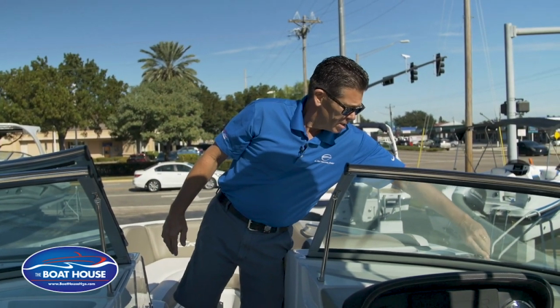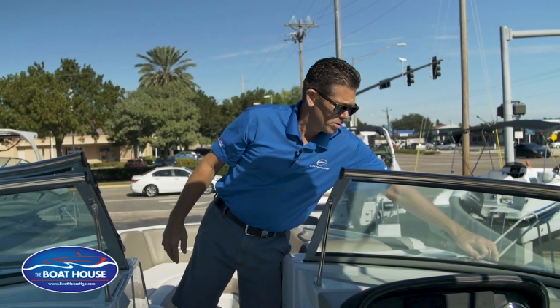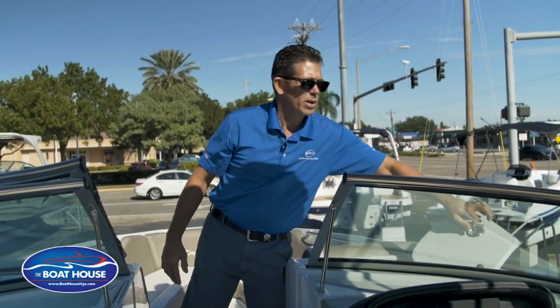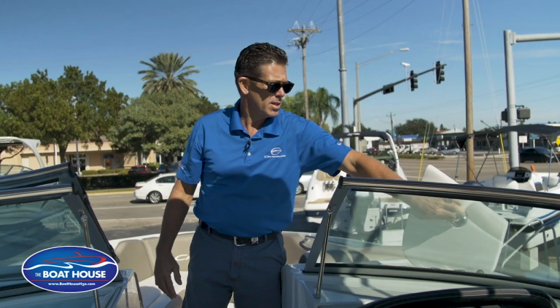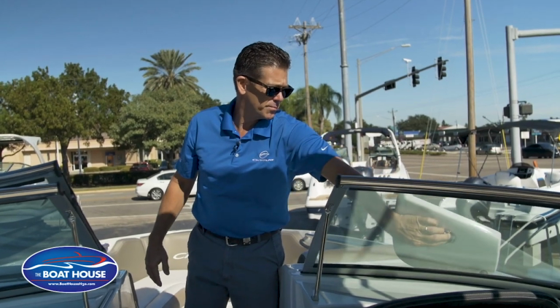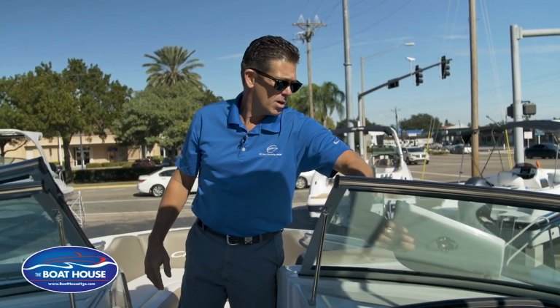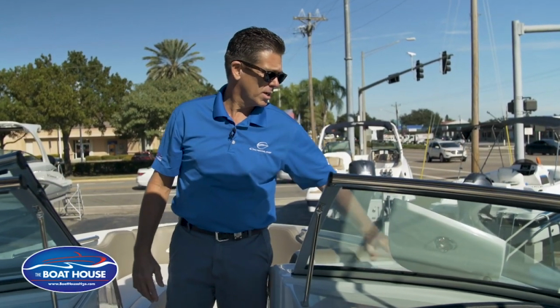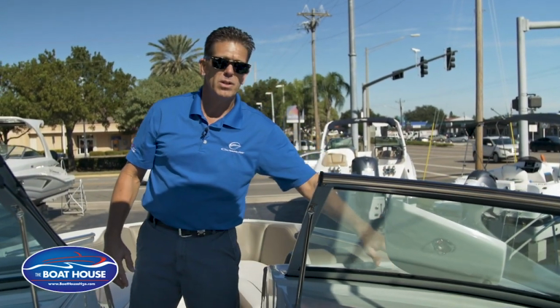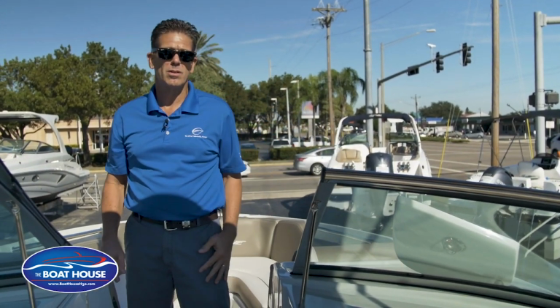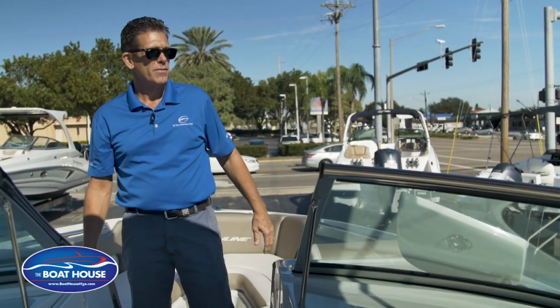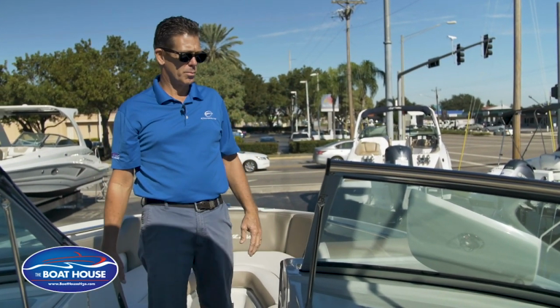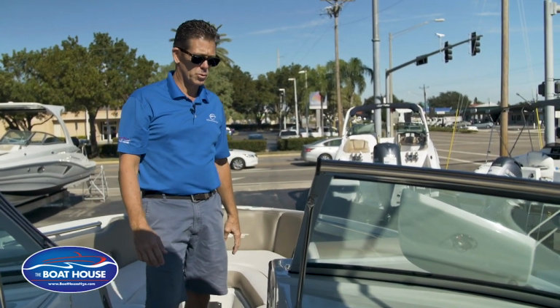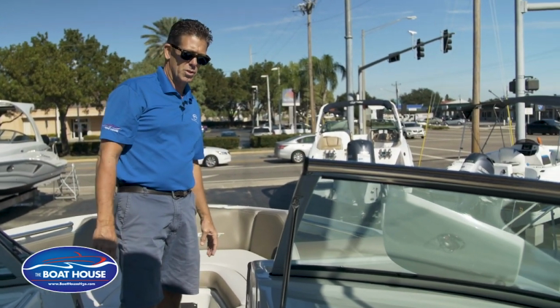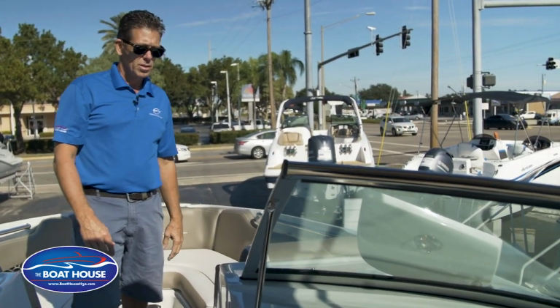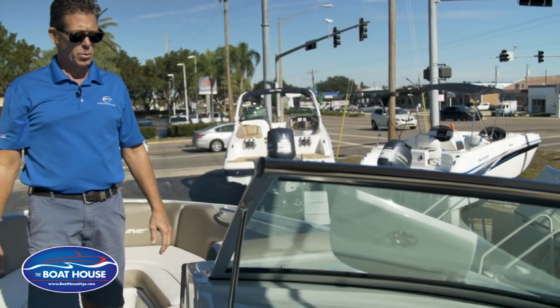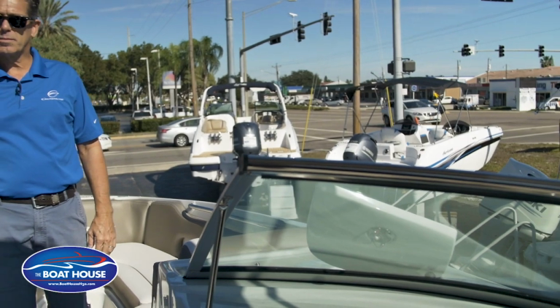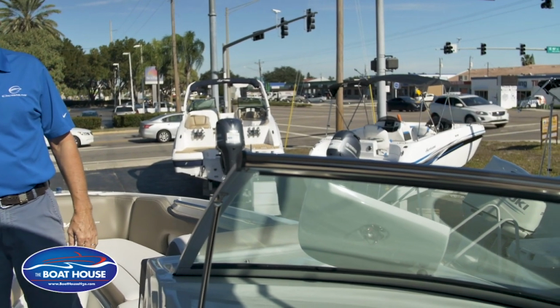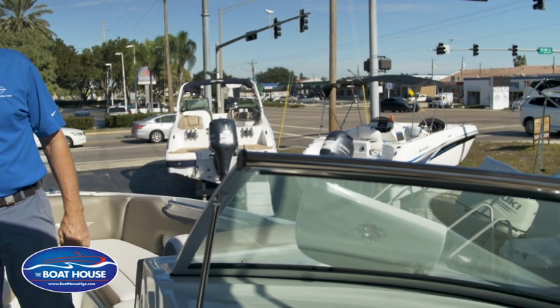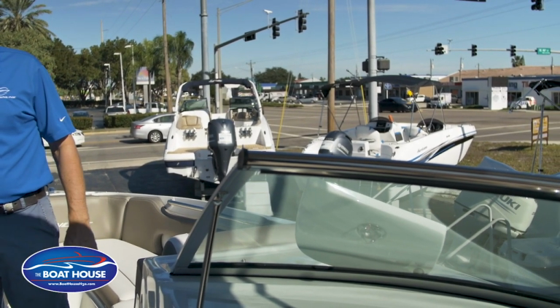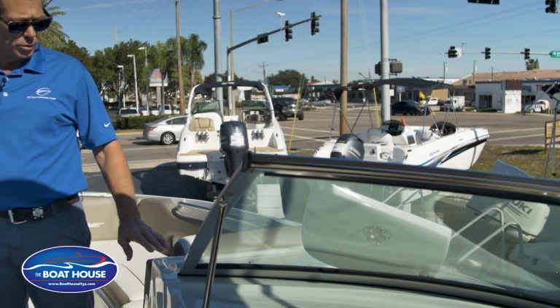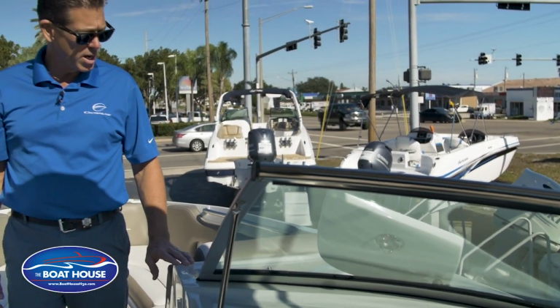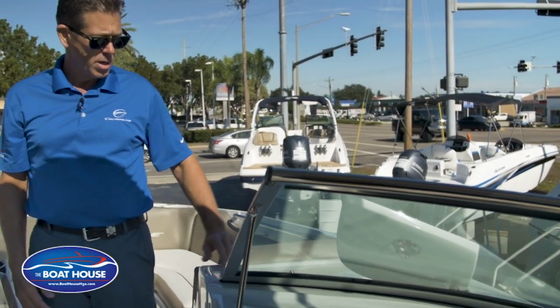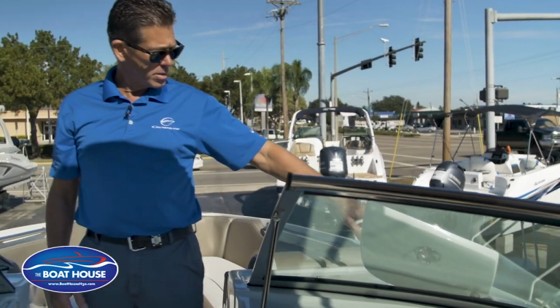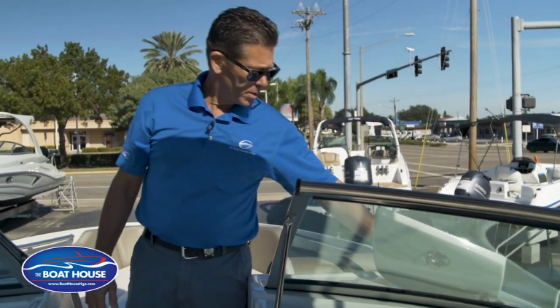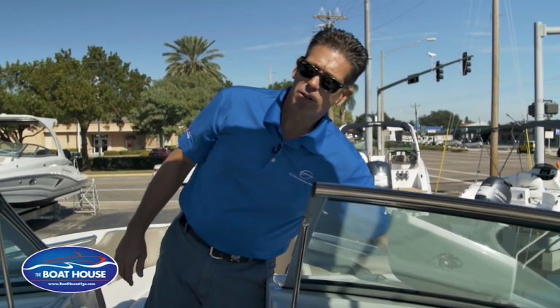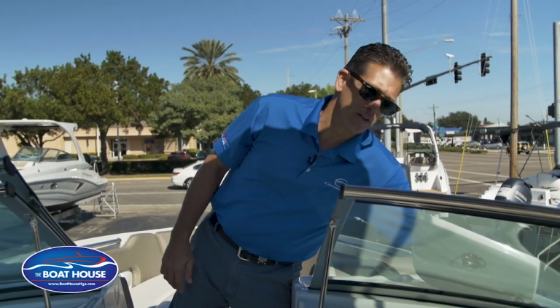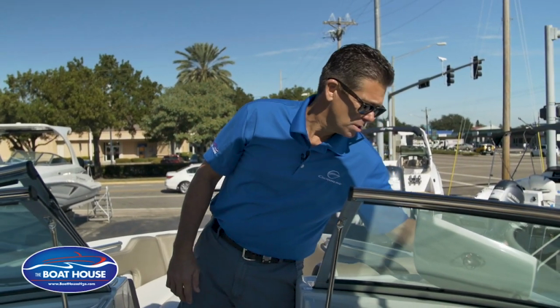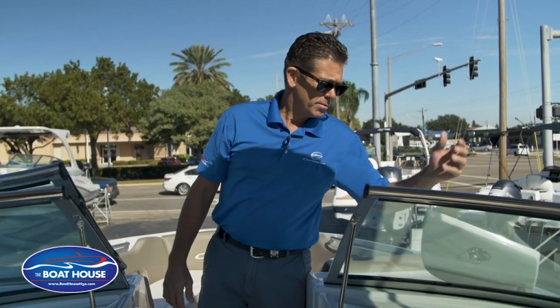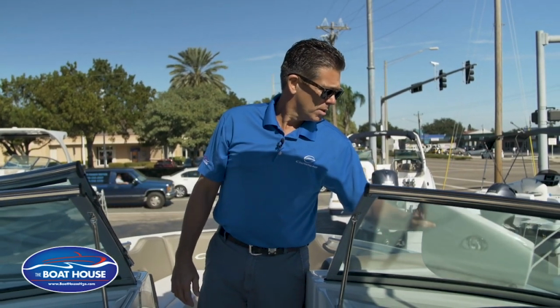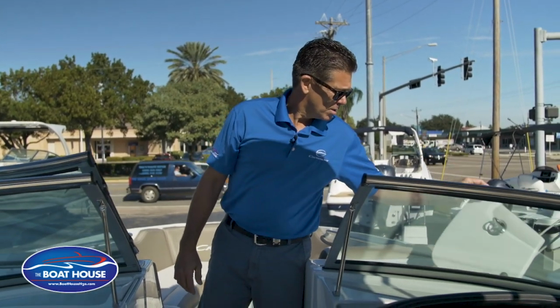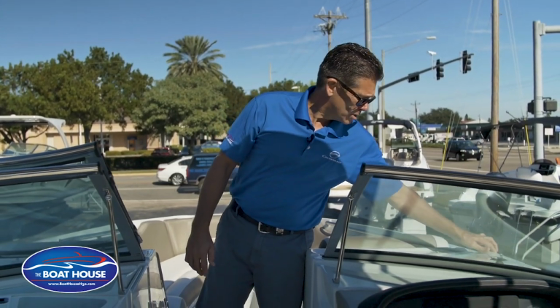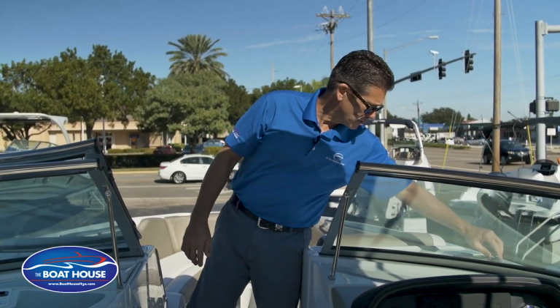Like most of the Crown Lines, there's also nice convenient fender or bumper storage. You don't have to worry about putting them inside the boat somewhere and wondering where they are. This compartment is deep enough for two fenders, right at your fingertips.